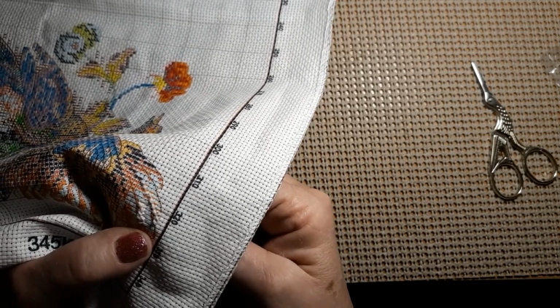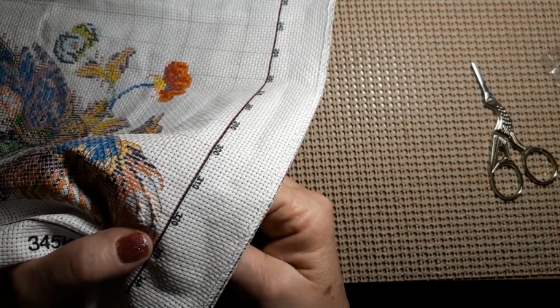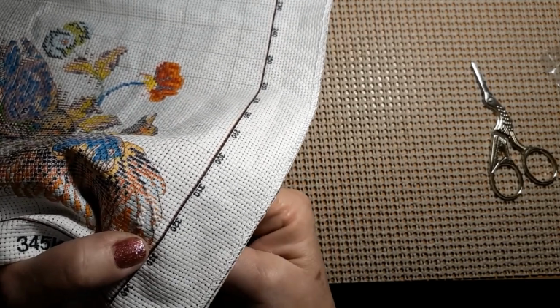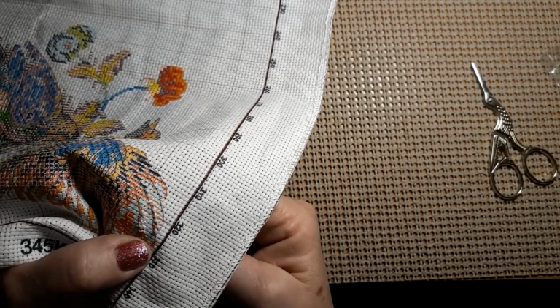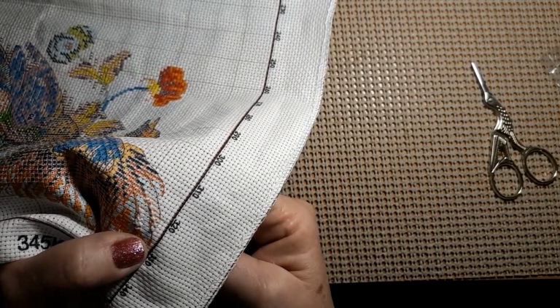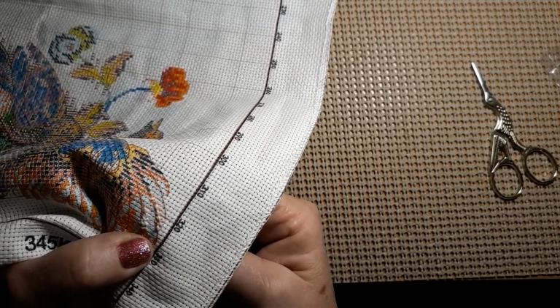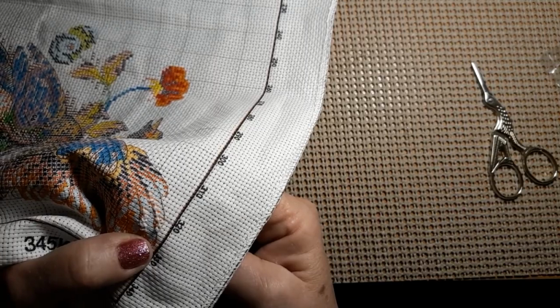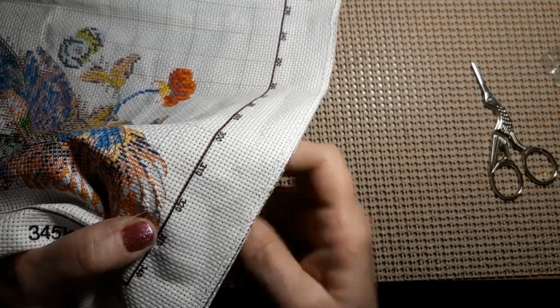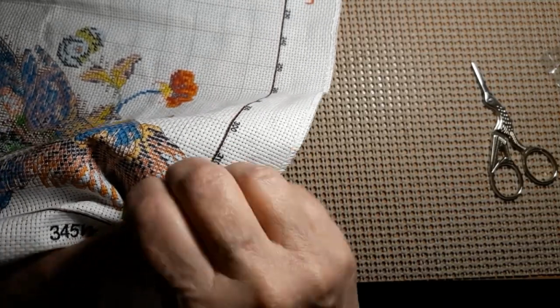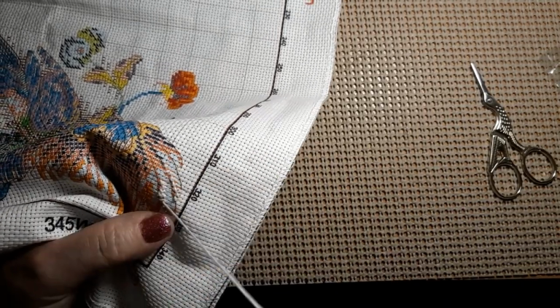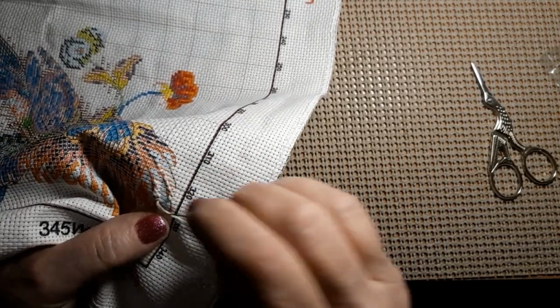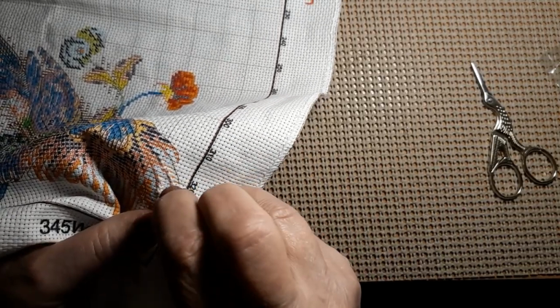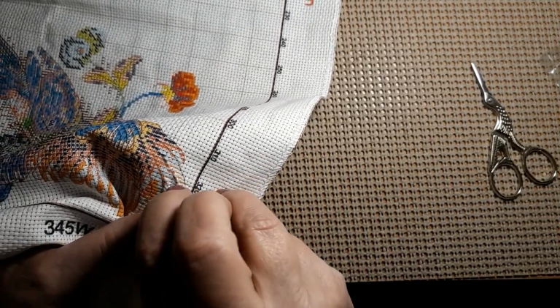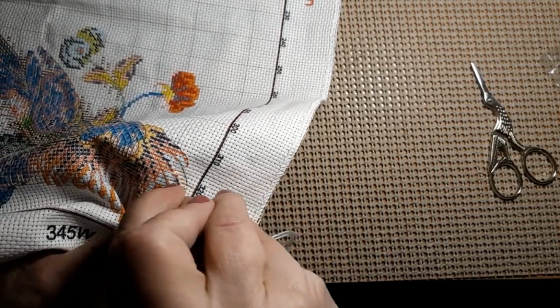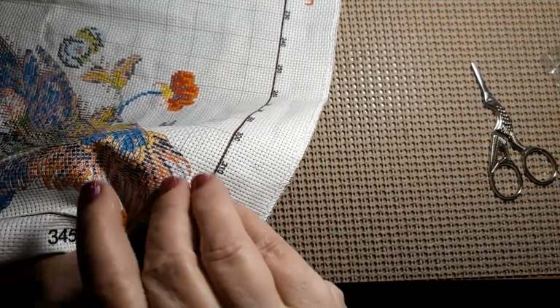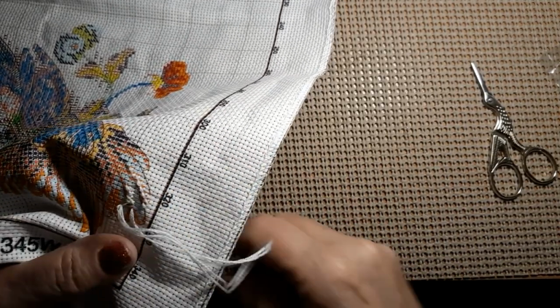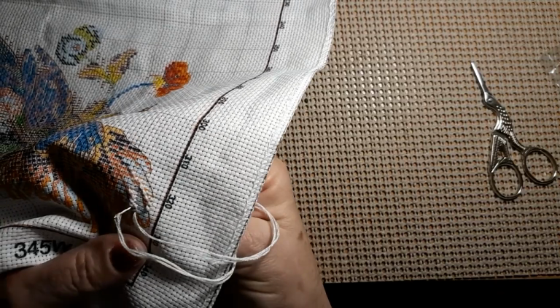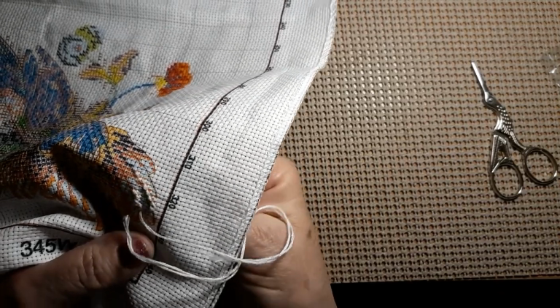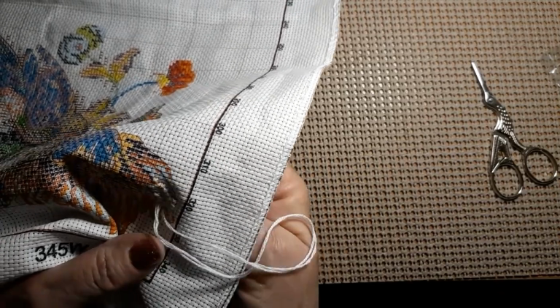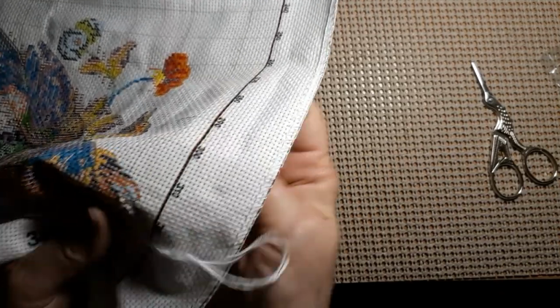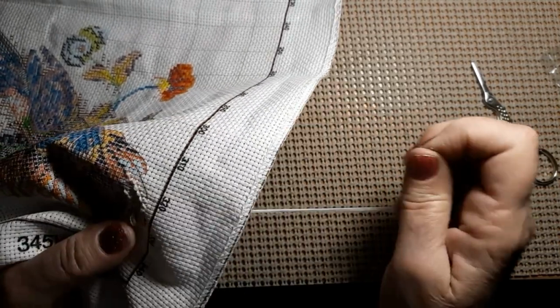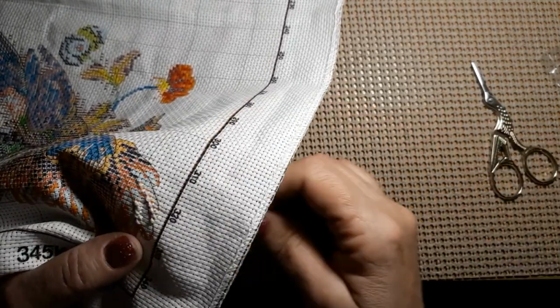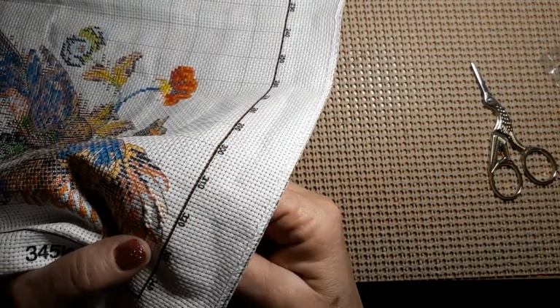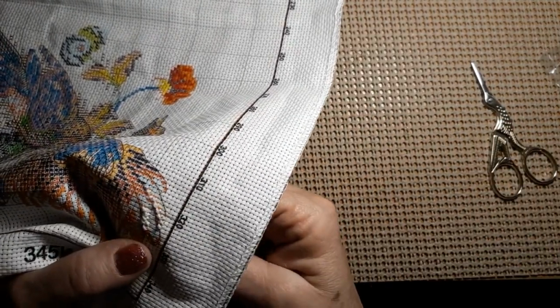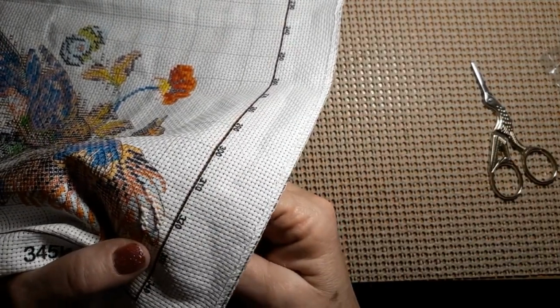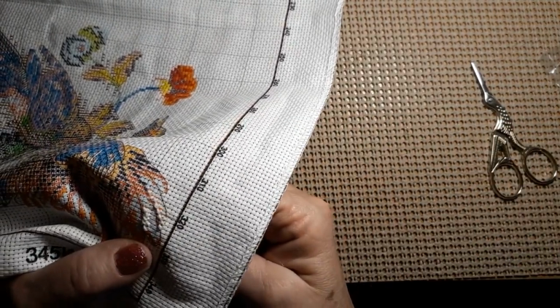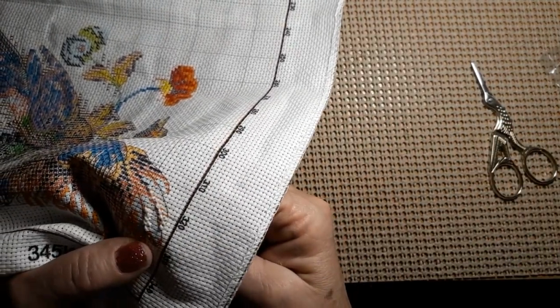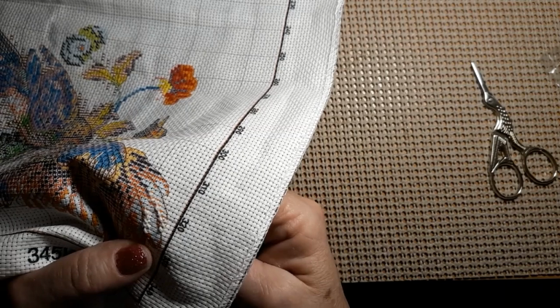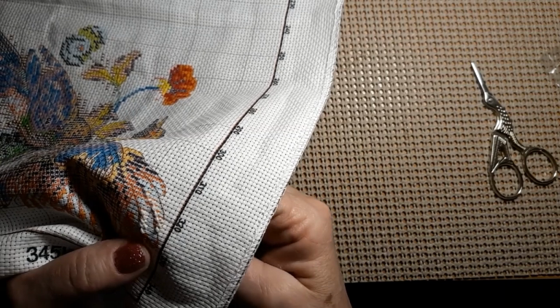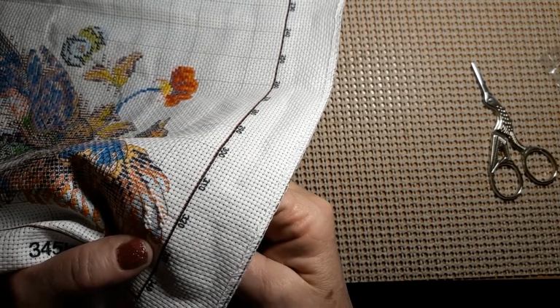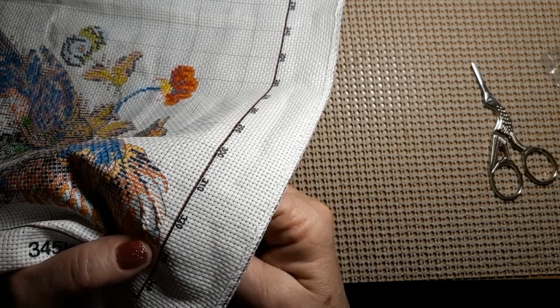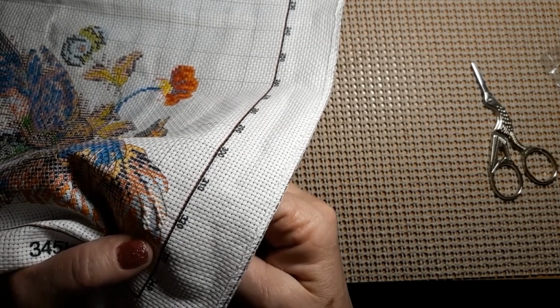I'm trying to find the hole — be a hot moment. There we go. Not used to doing 14 count on pre-stamps, but I really like the picture, so that's how we ended up with 14 count.